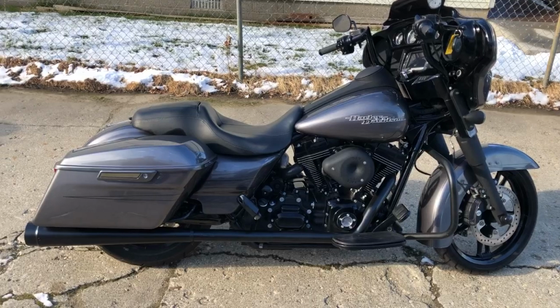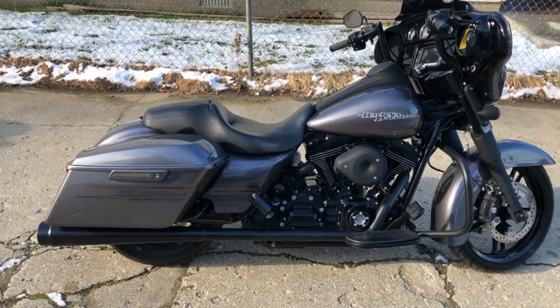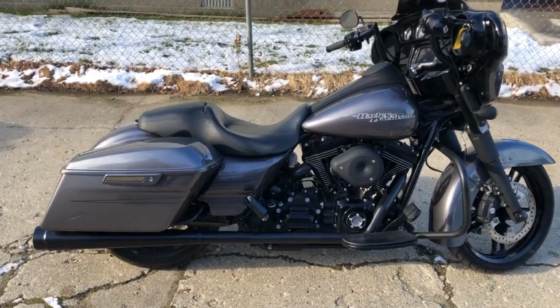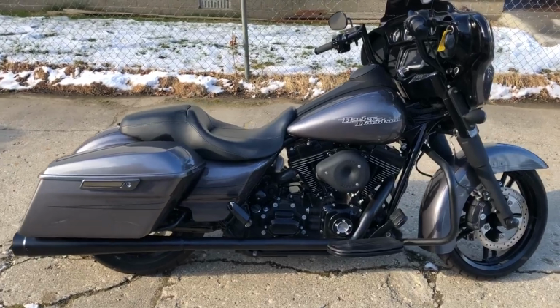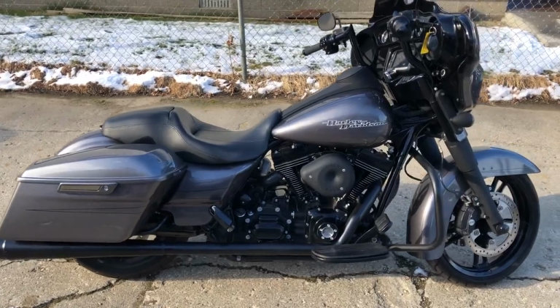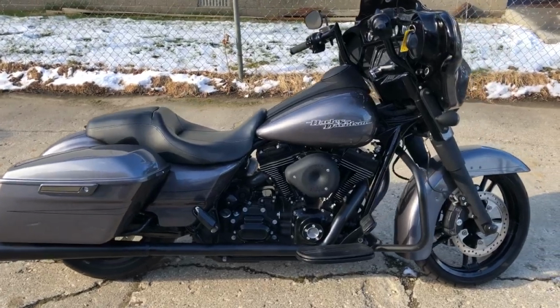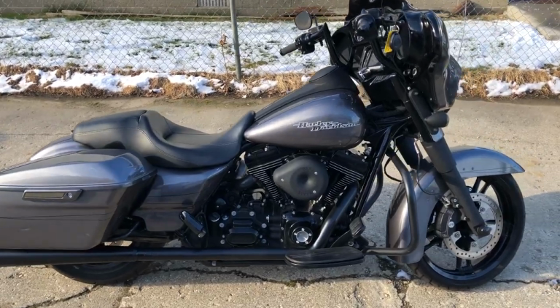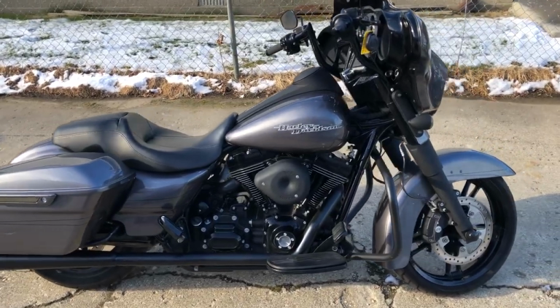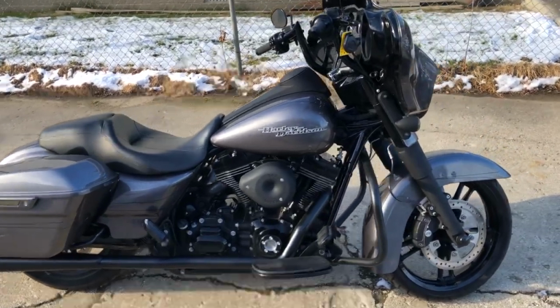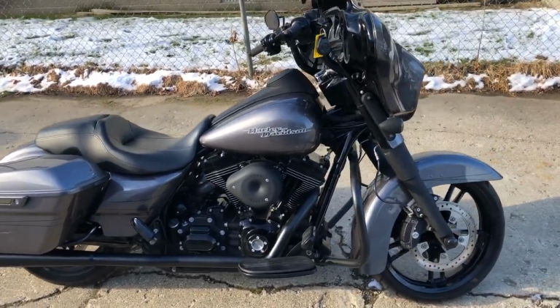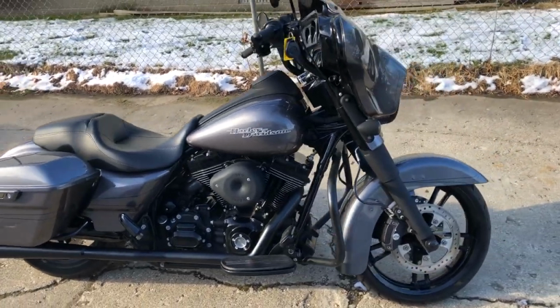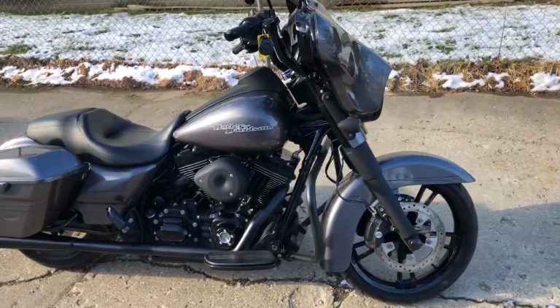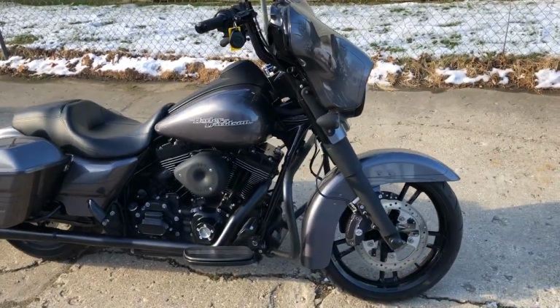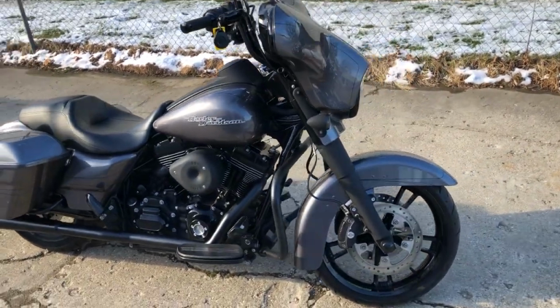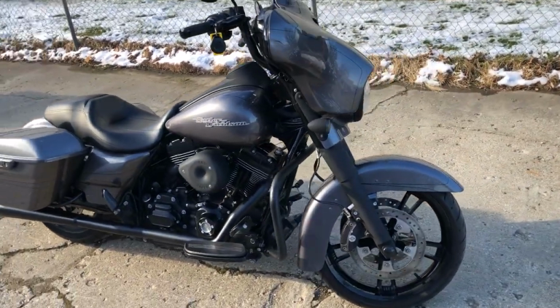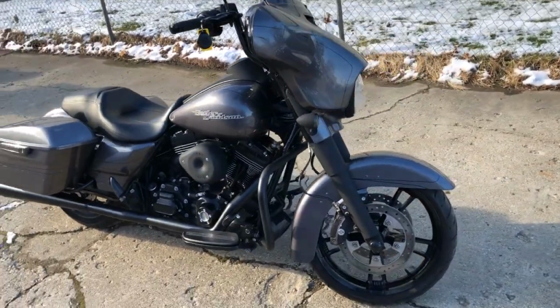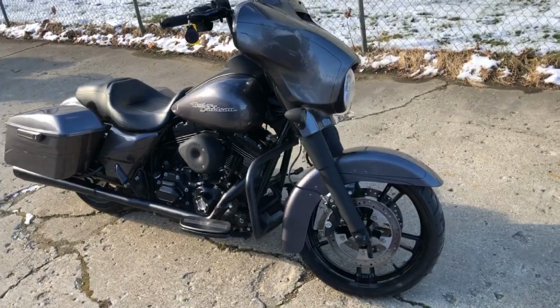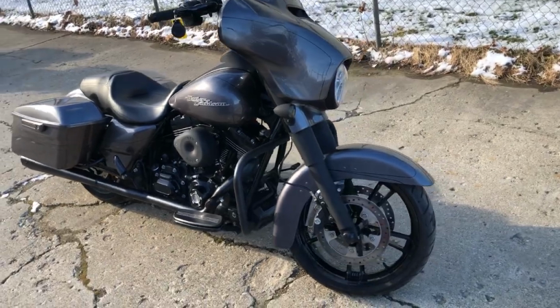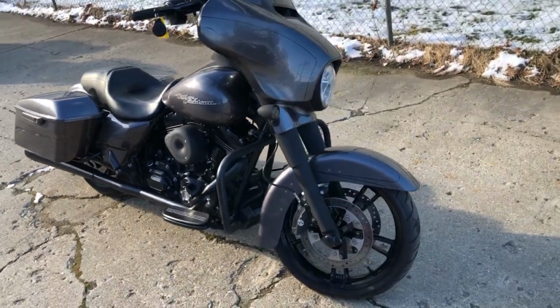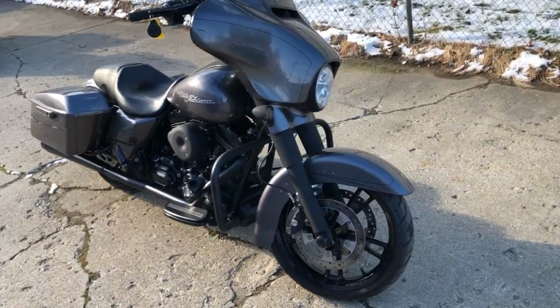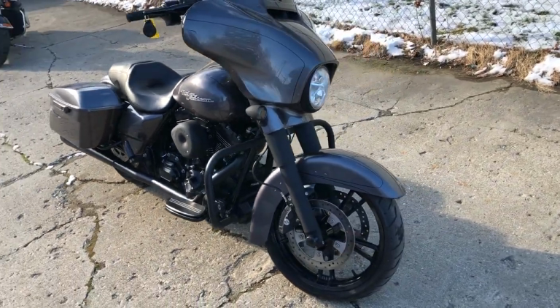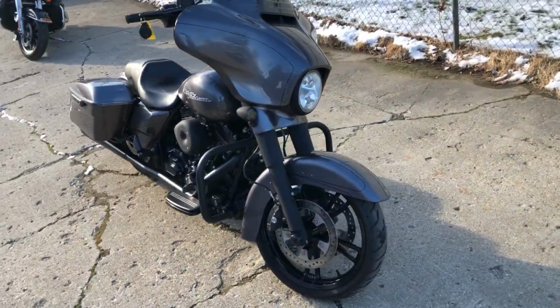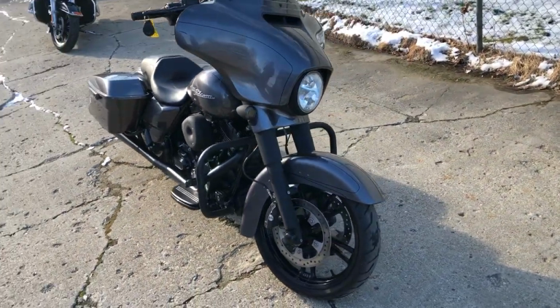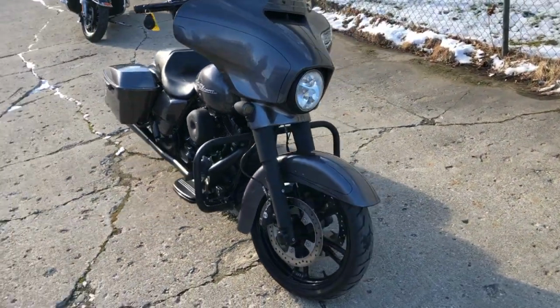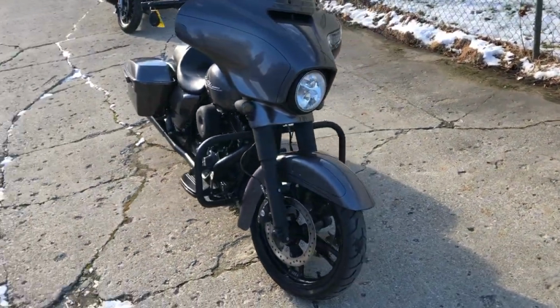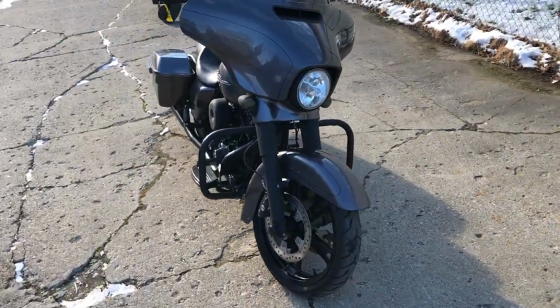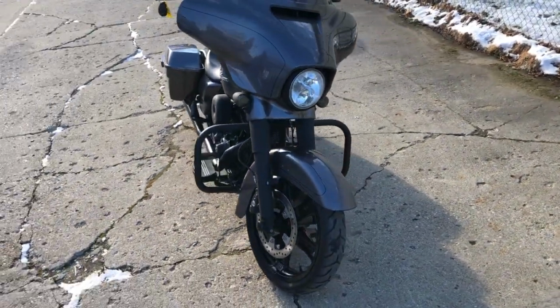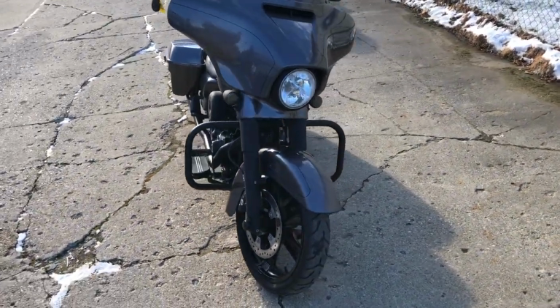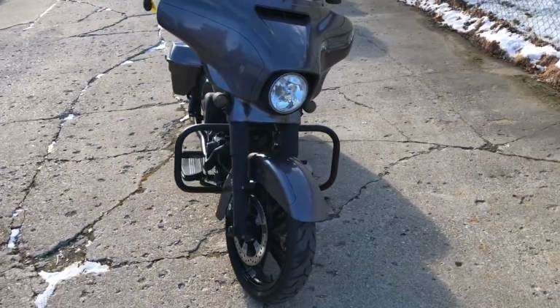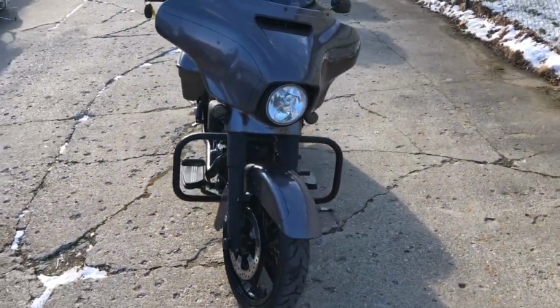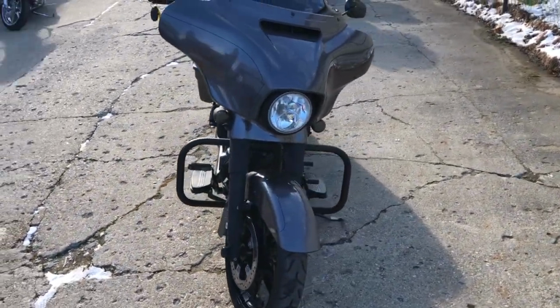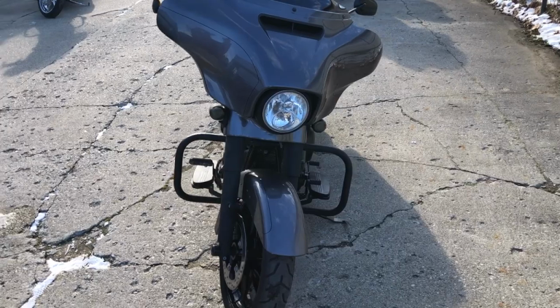Hey guys, ApprovalPowerSports.com here doing some videos on some stuff that just came in. This one here is a 2014 Street Glide Special, only has 10,613 miles.